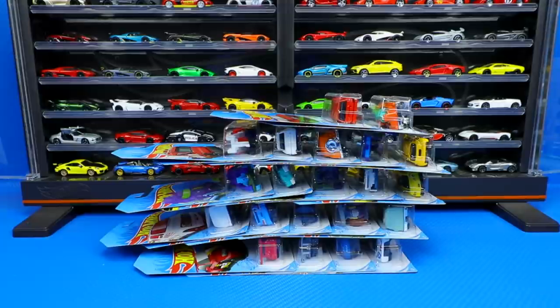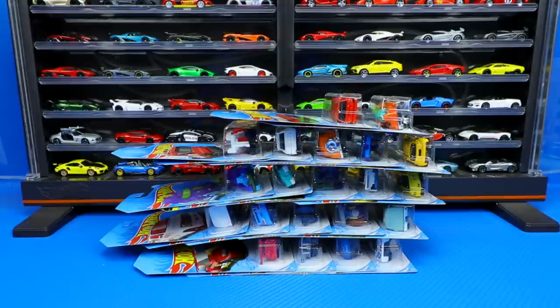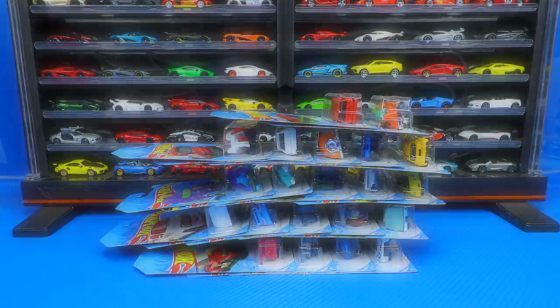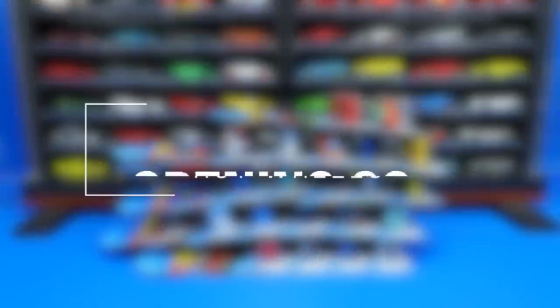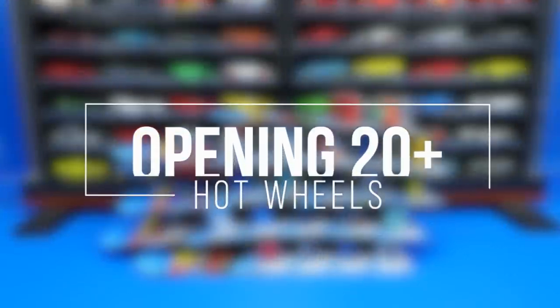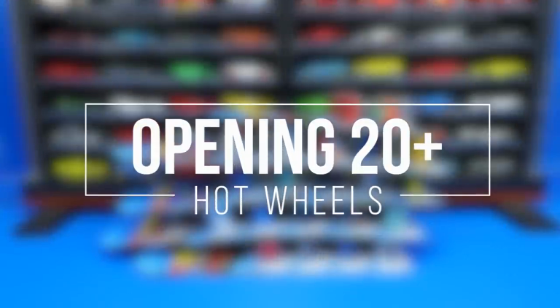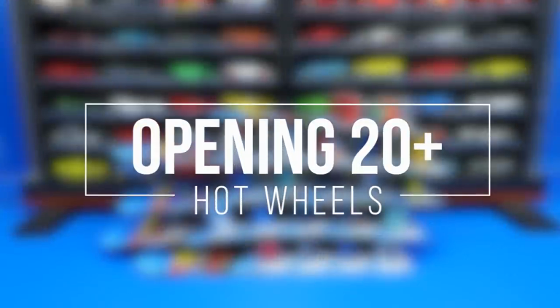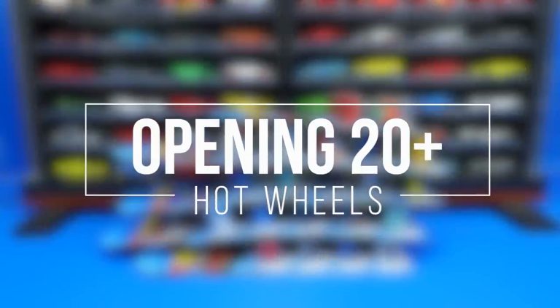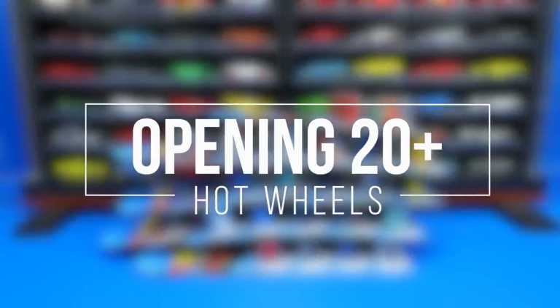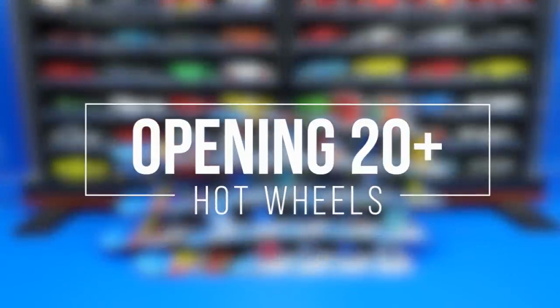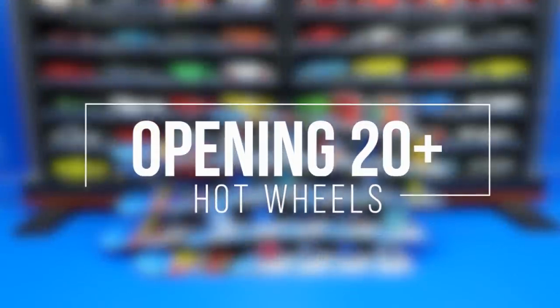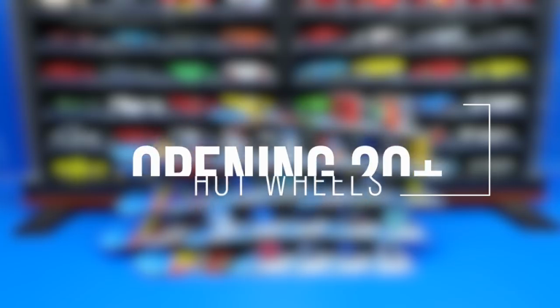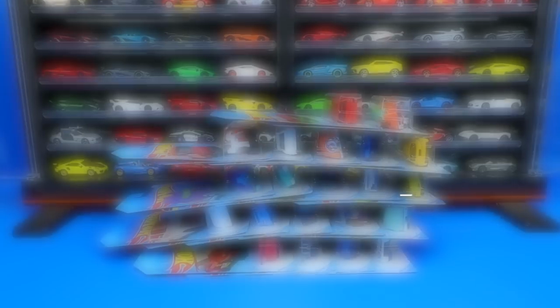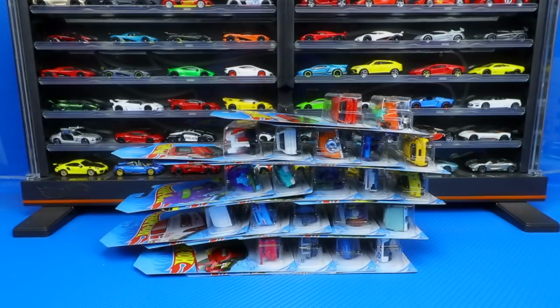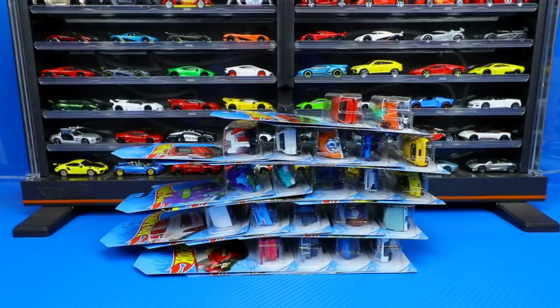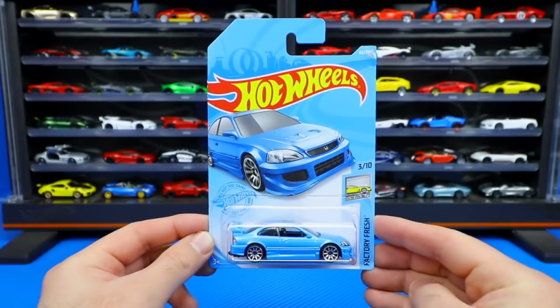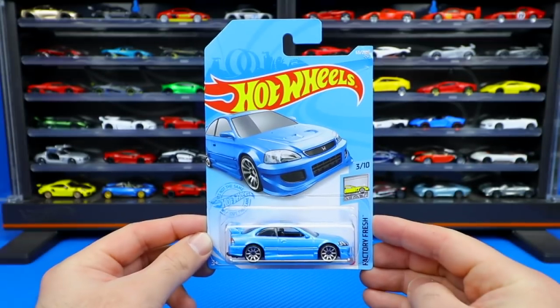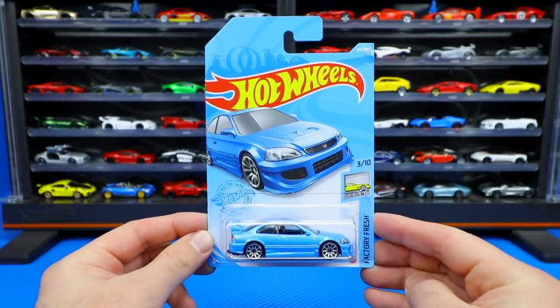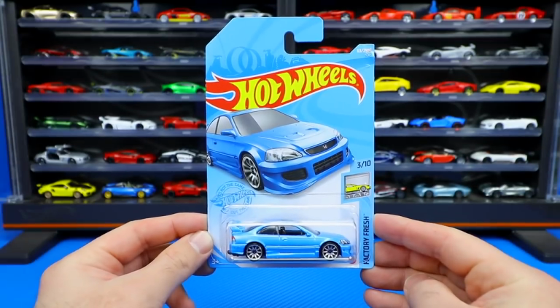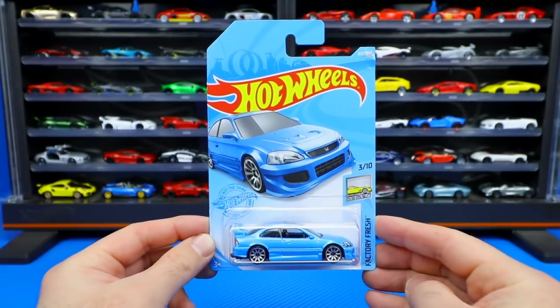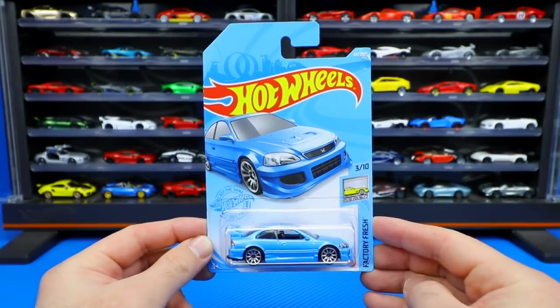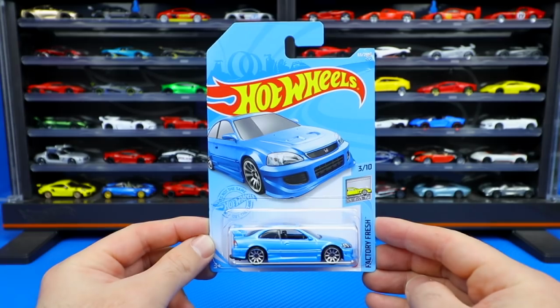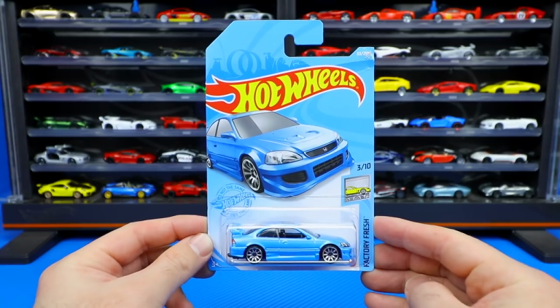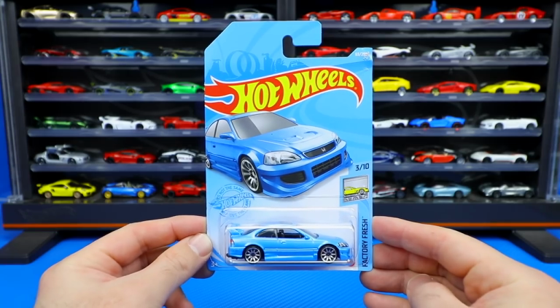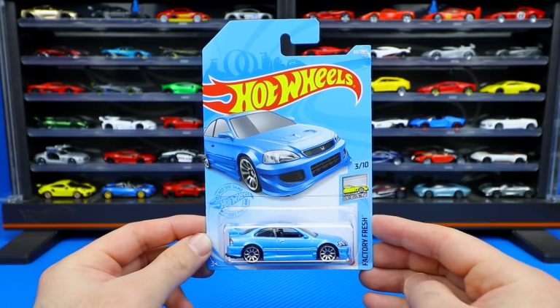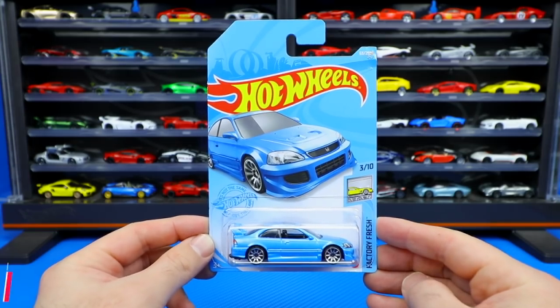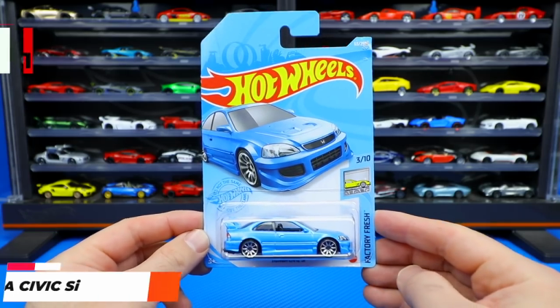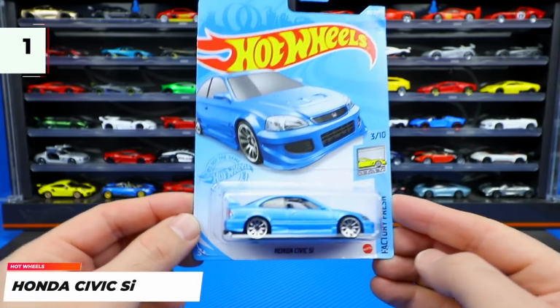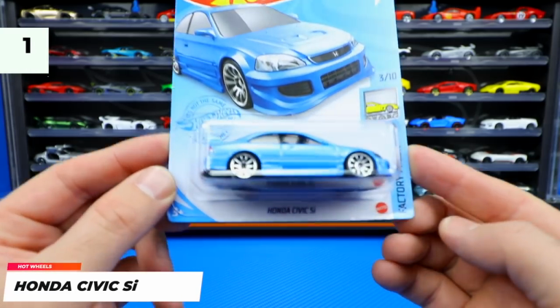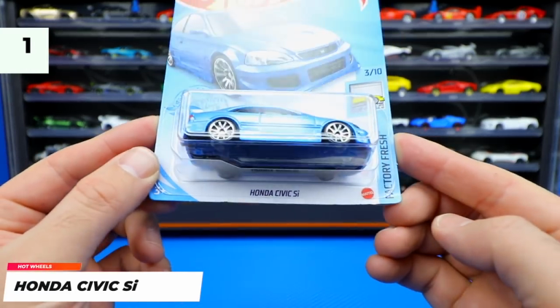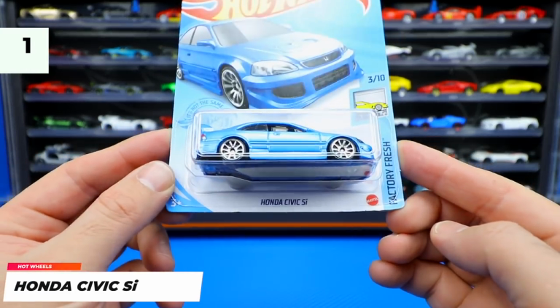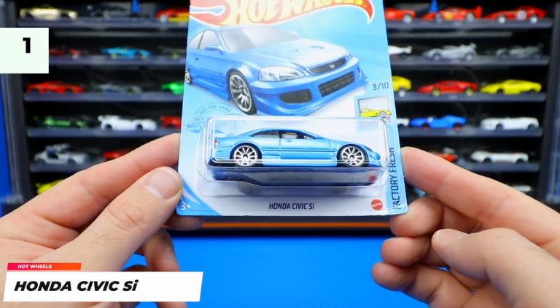What's up Peak Timers! Let's go ahead and open up over 20 brand new 2021 Hot Wheels. All of these cars came from the 2021 Hot Wheels C case. Let's go ahead and start it off with the Honda Civic SI.